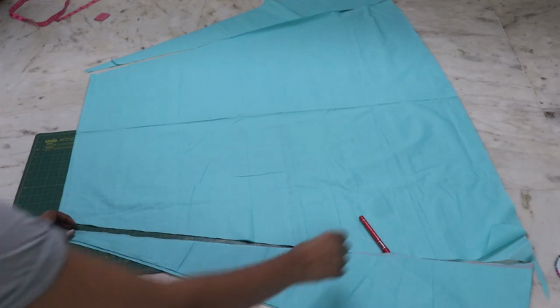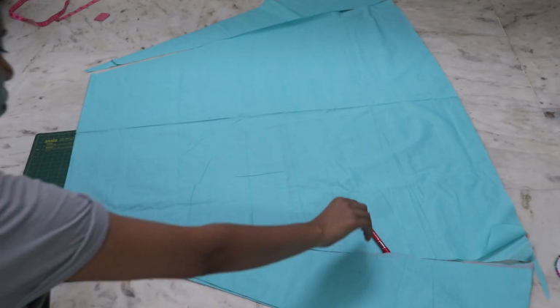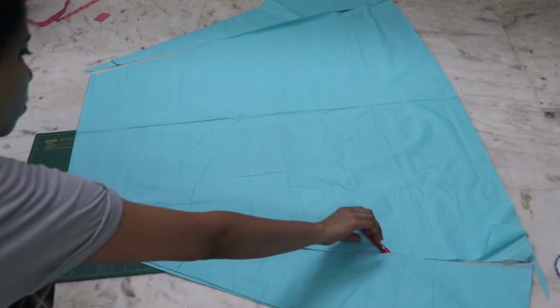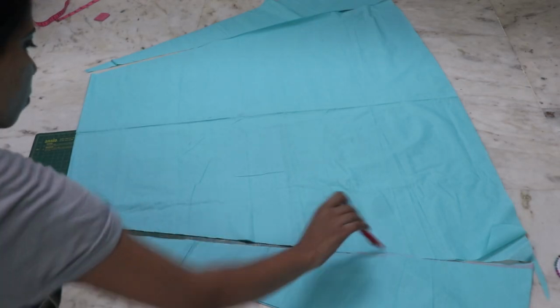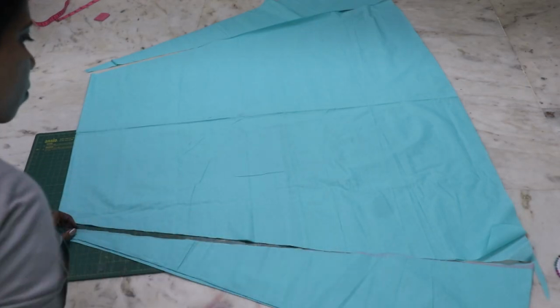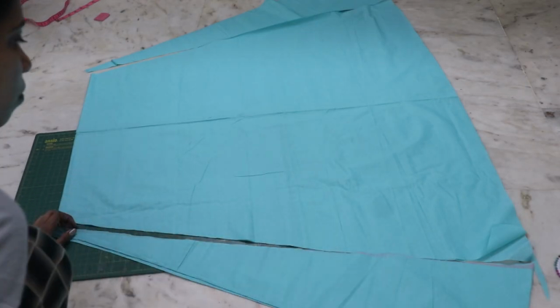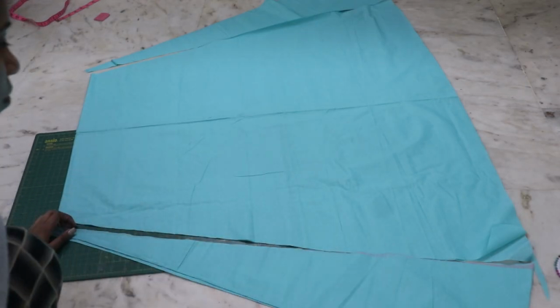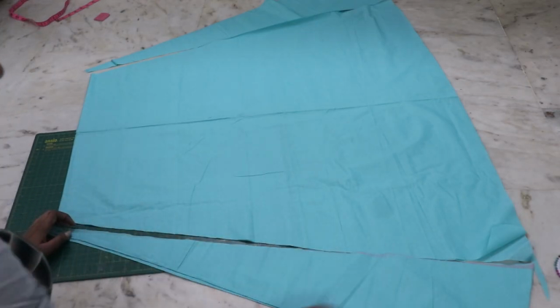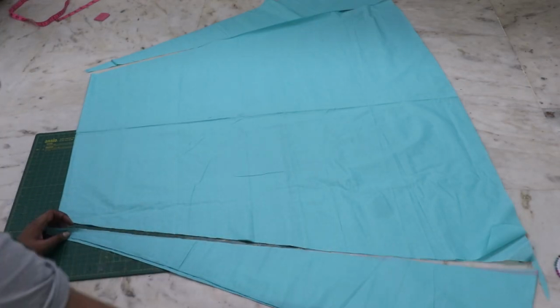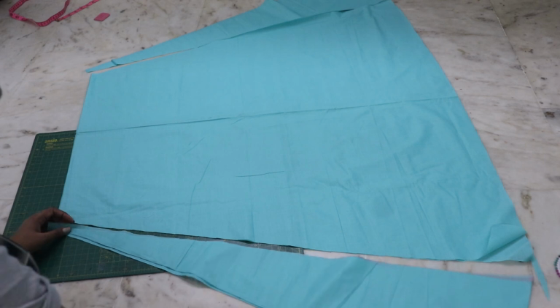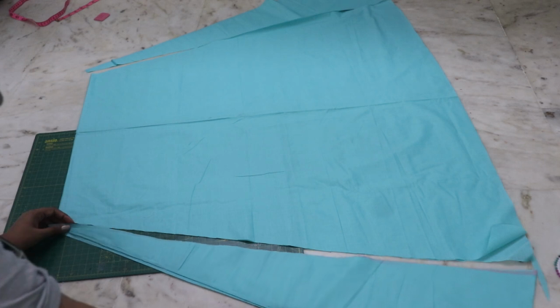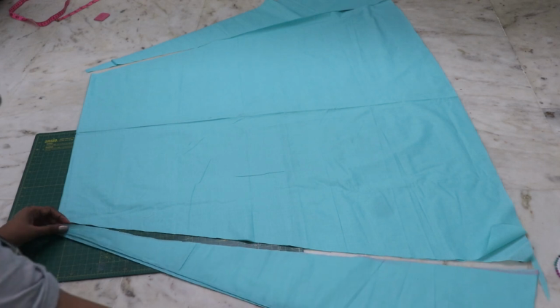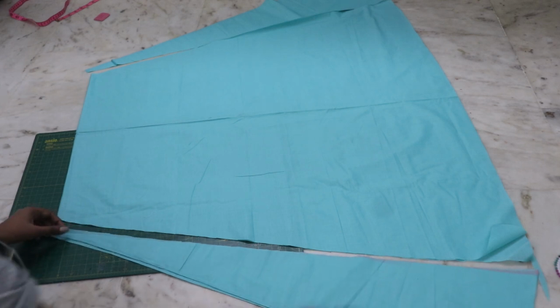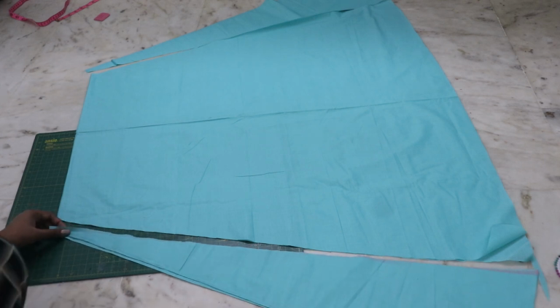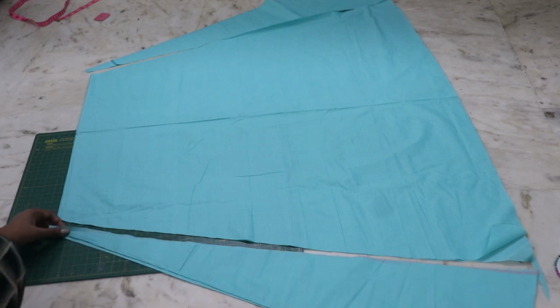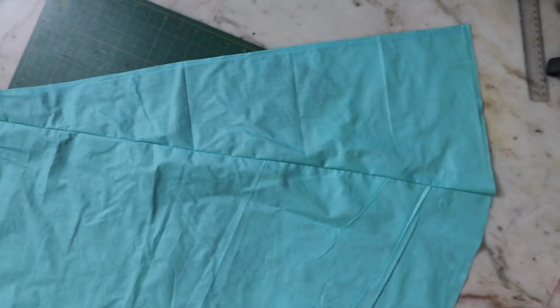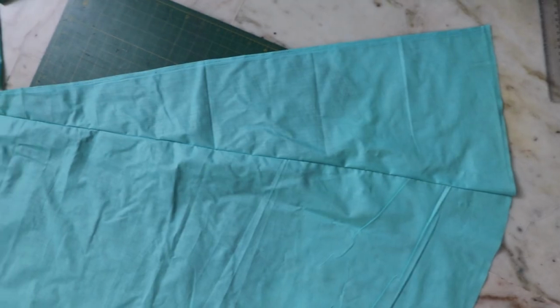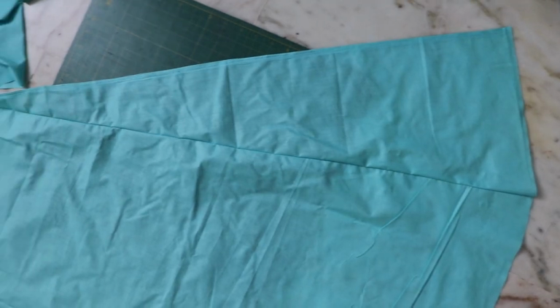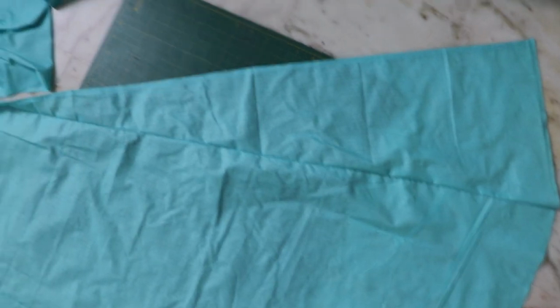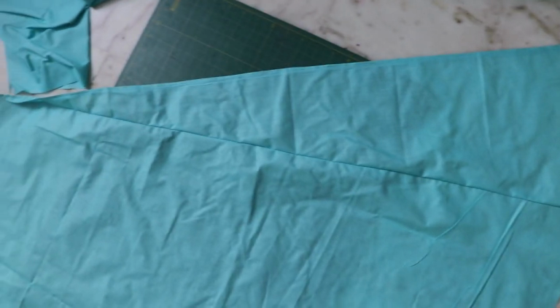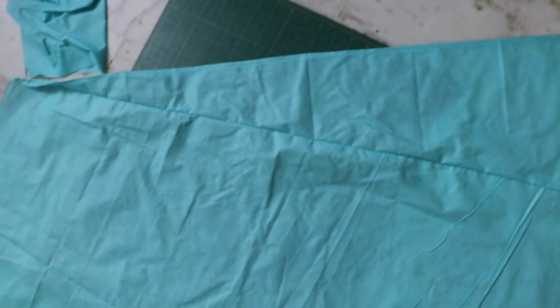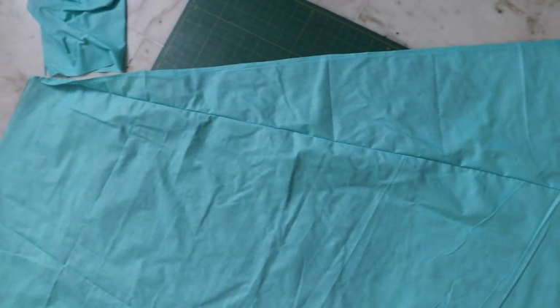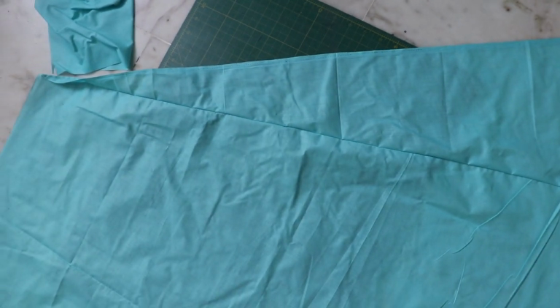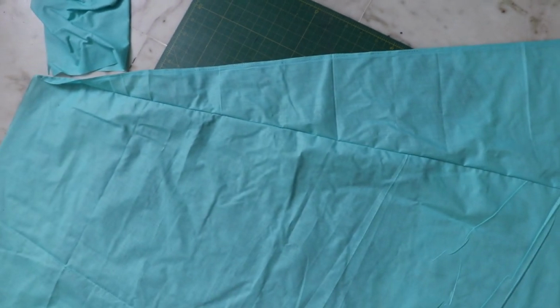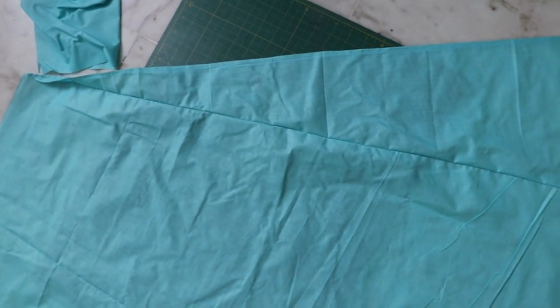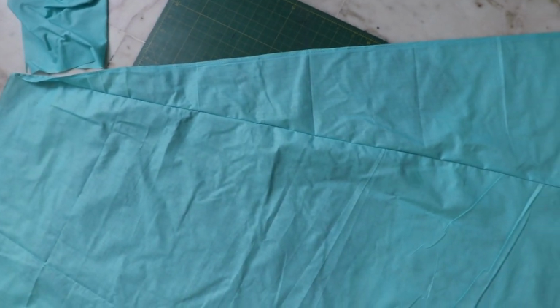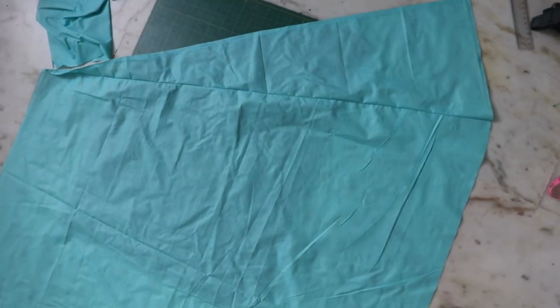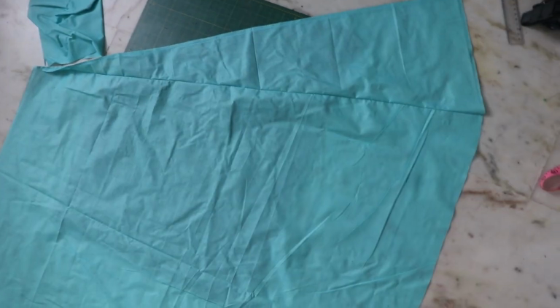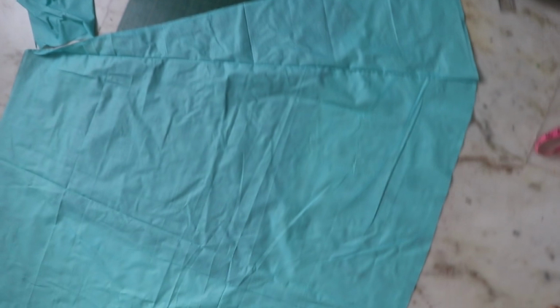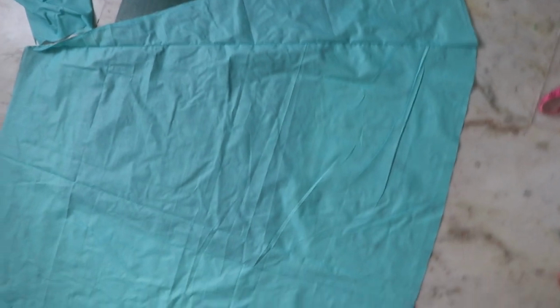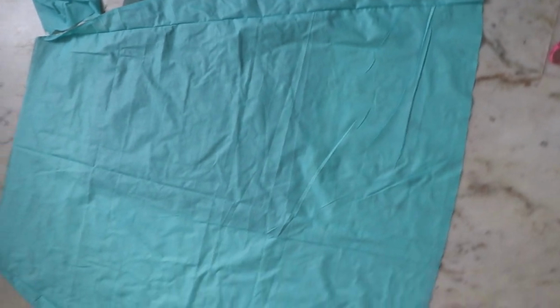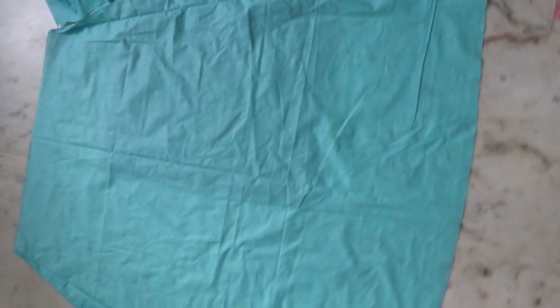Do it on the other side as well. This is what it should look like after you put it all together.